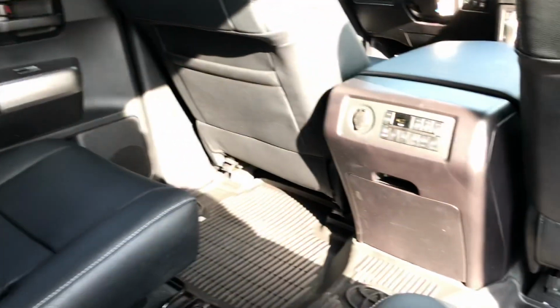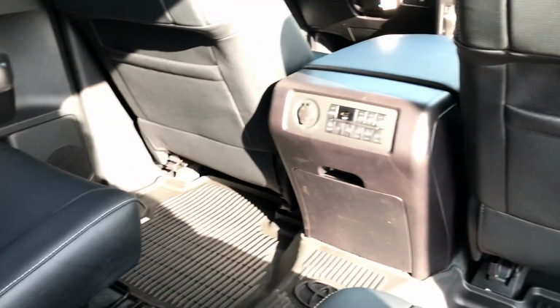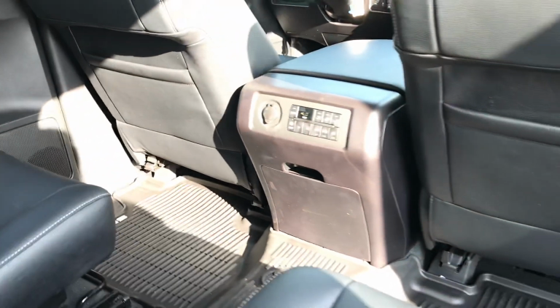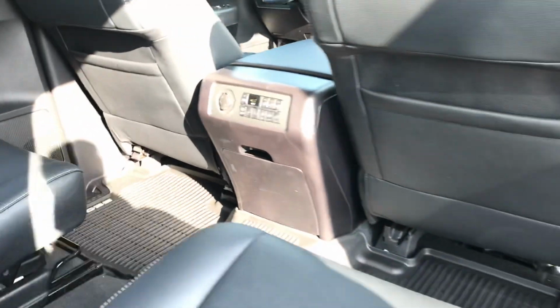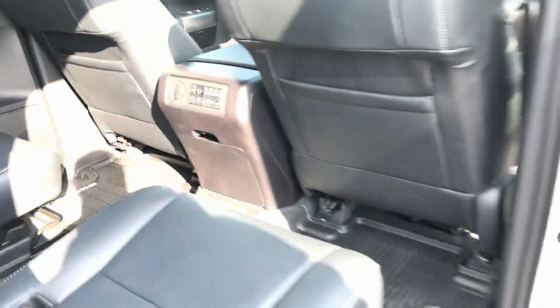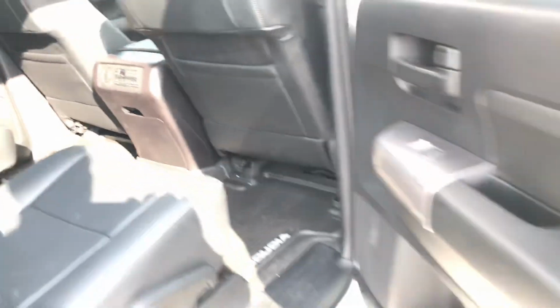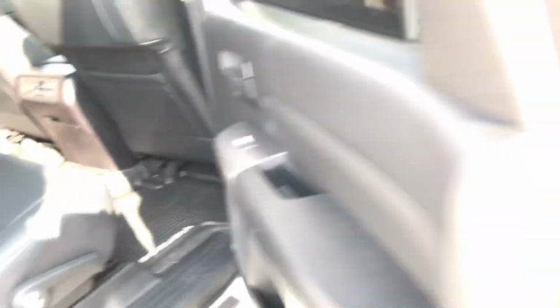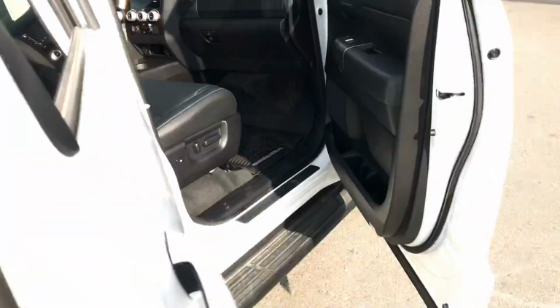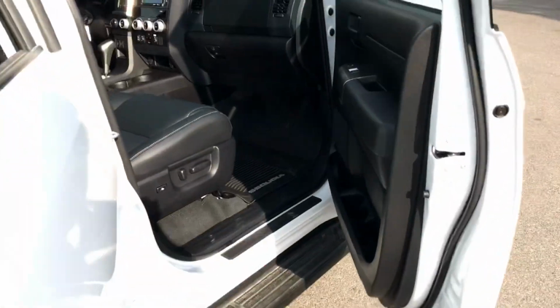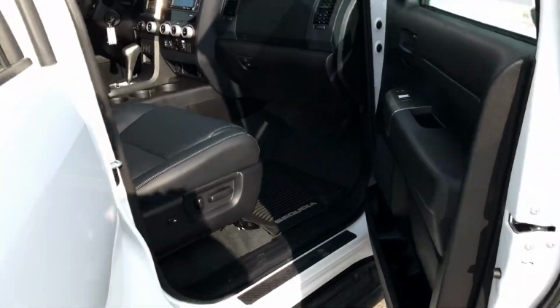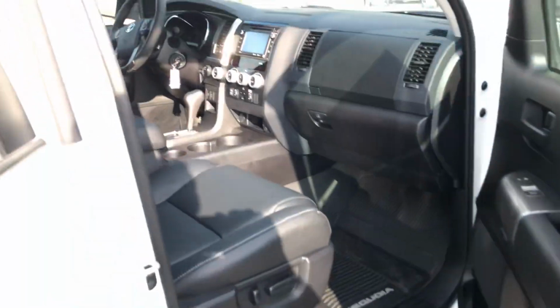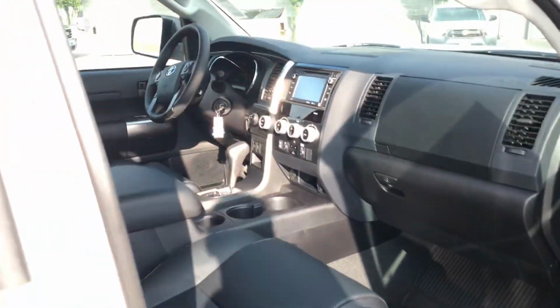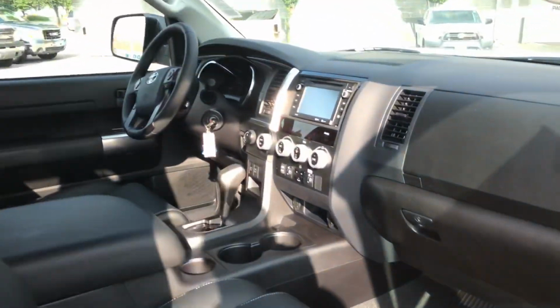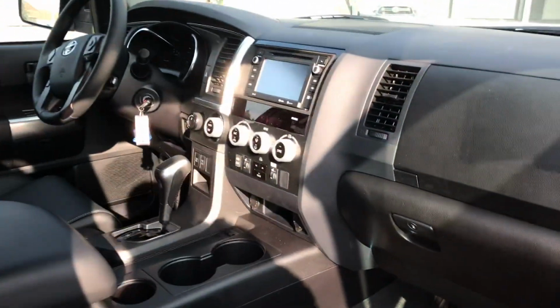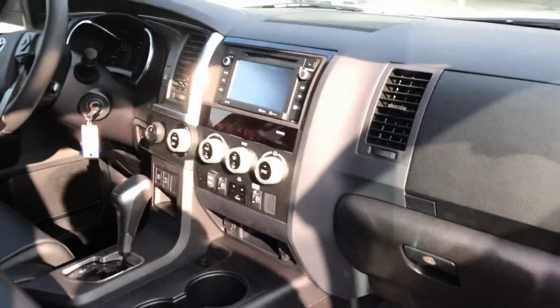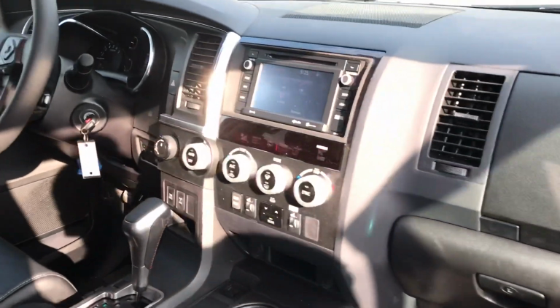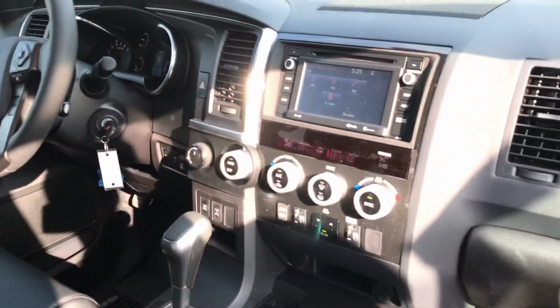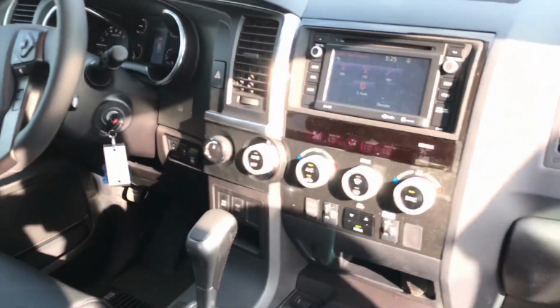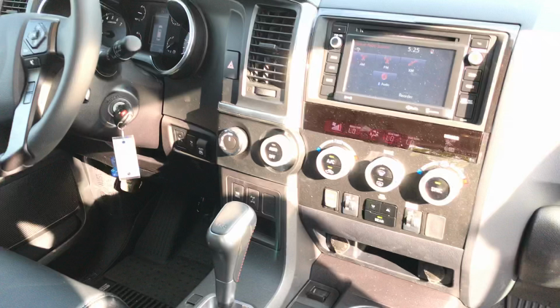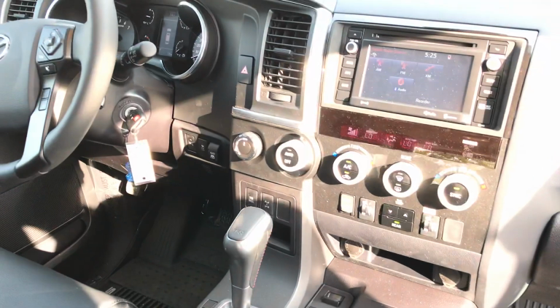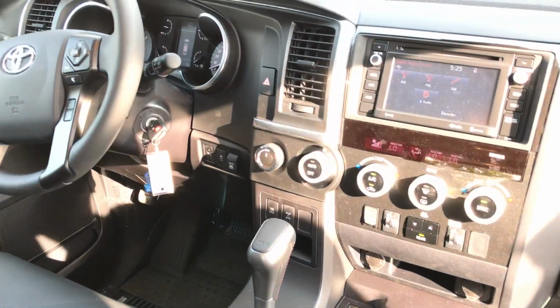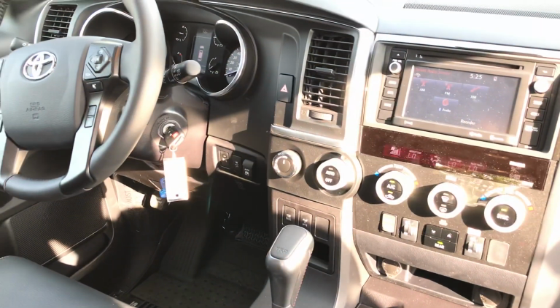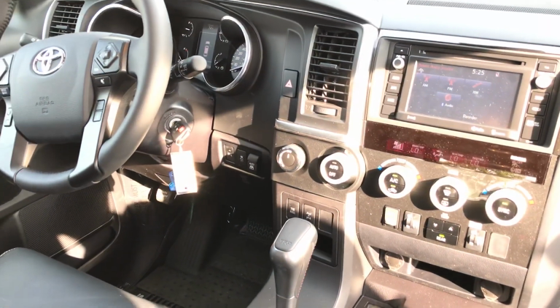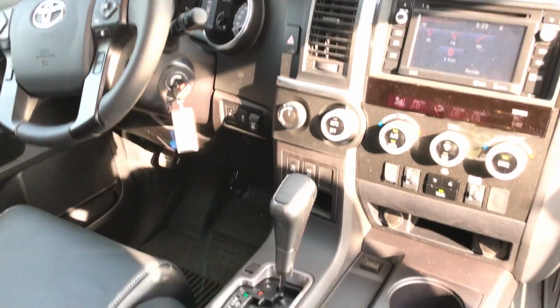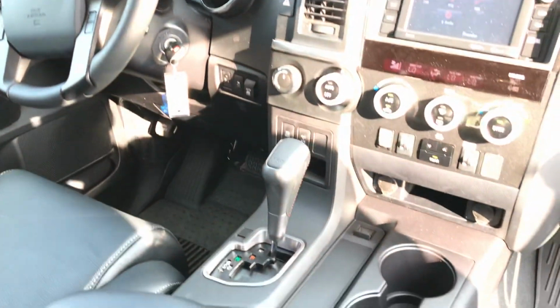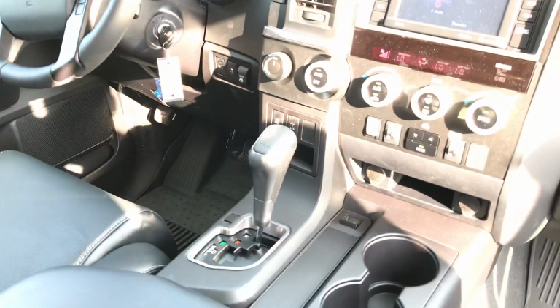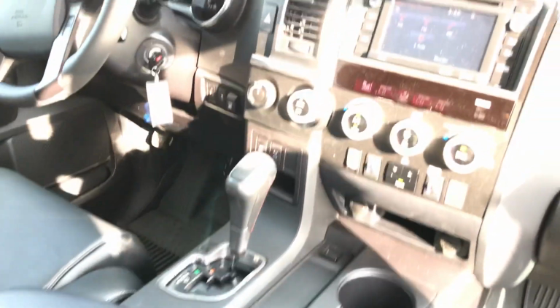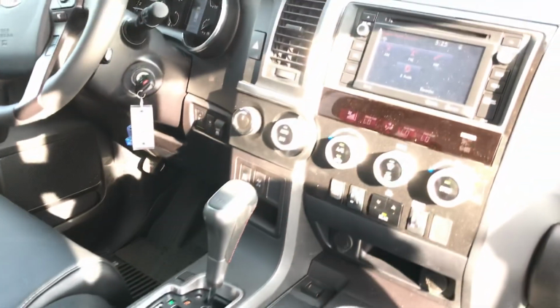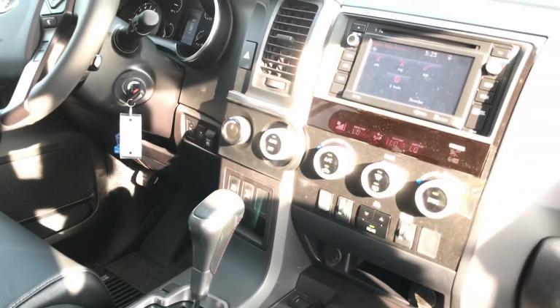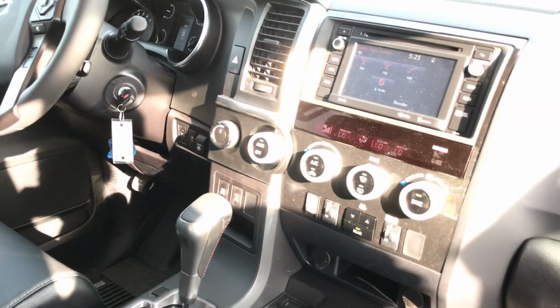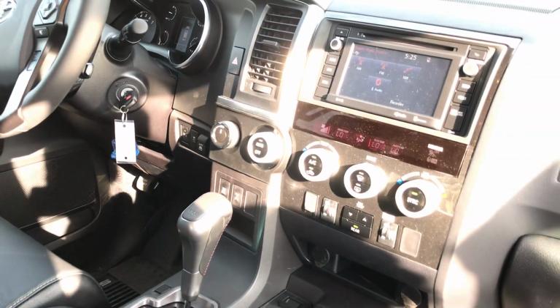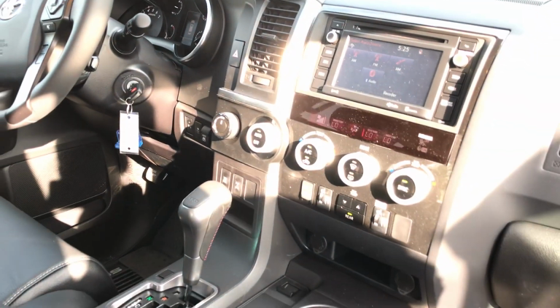AC controls there, and of course you have that technology package which includes your navigation. And then you have all the safety connects that you have now from 2018 new.